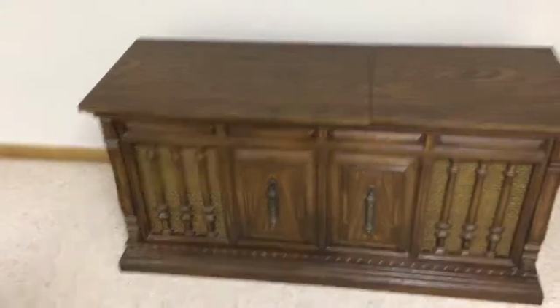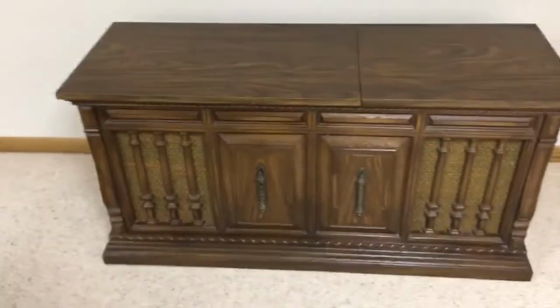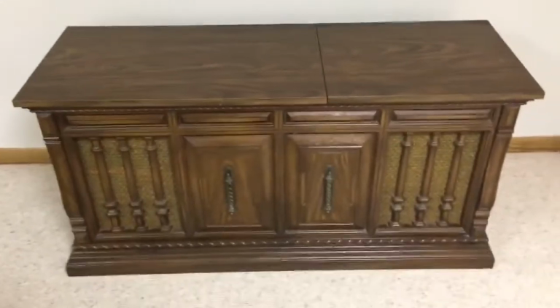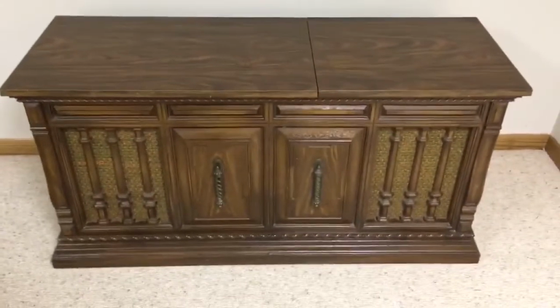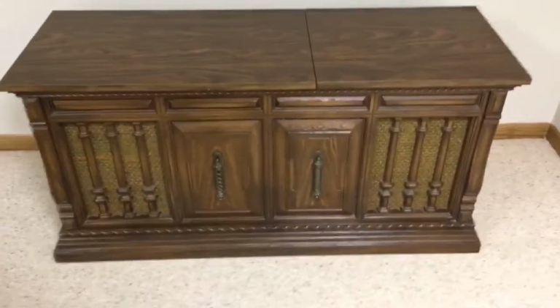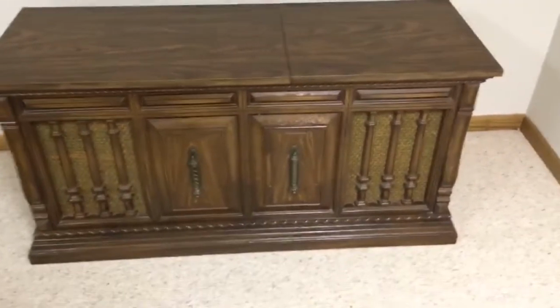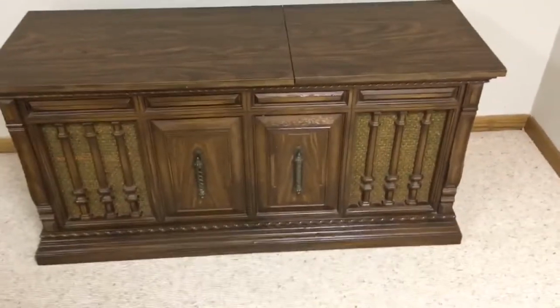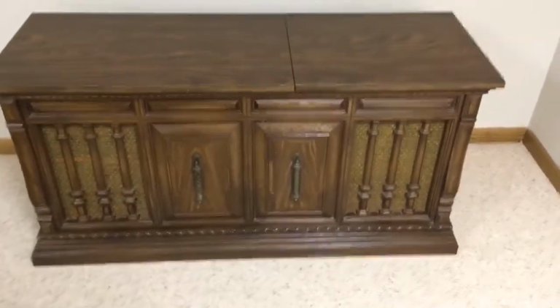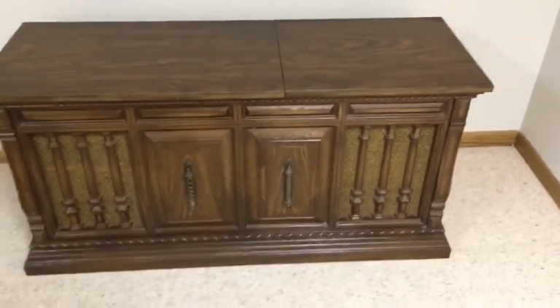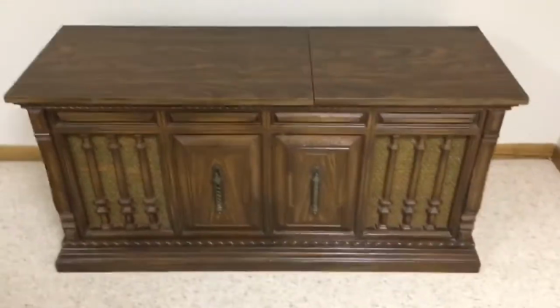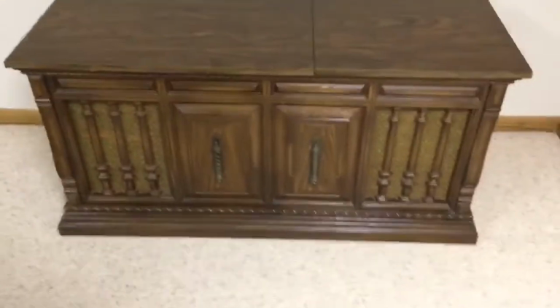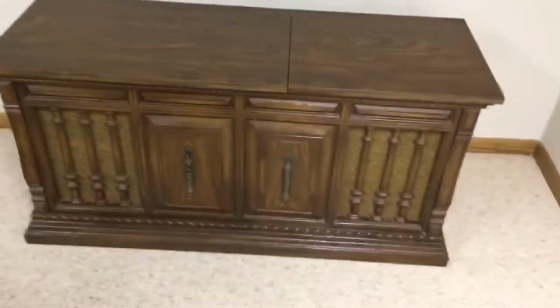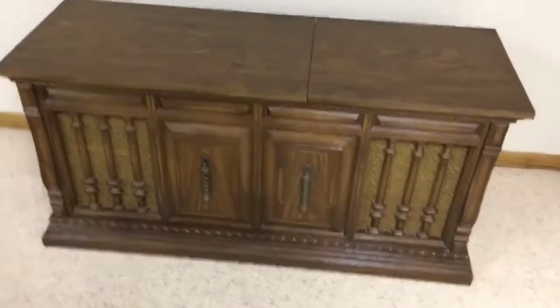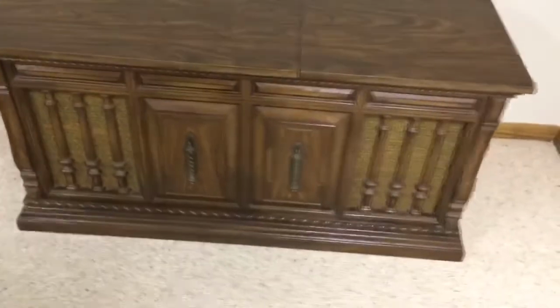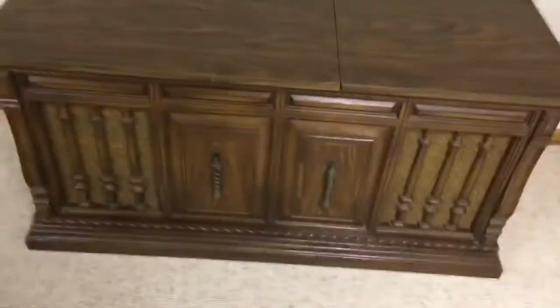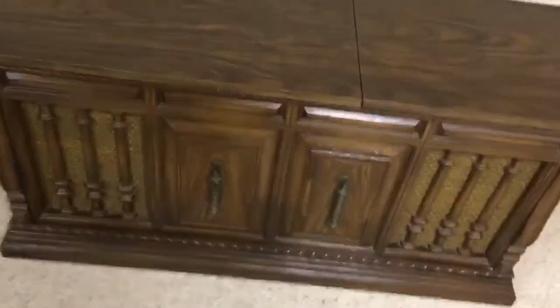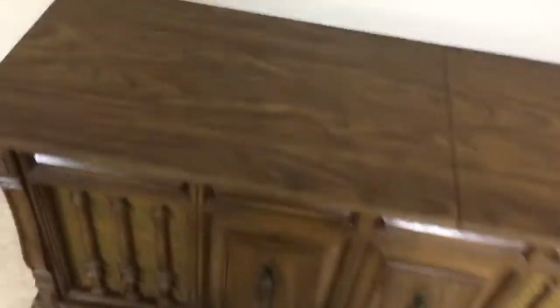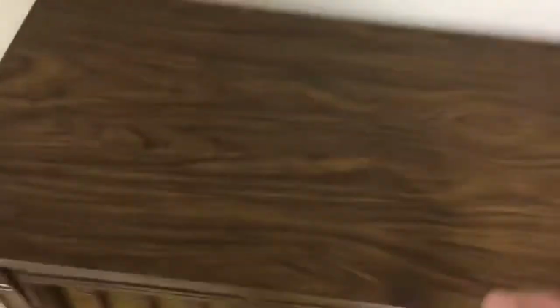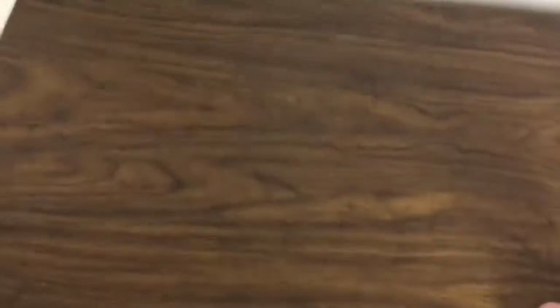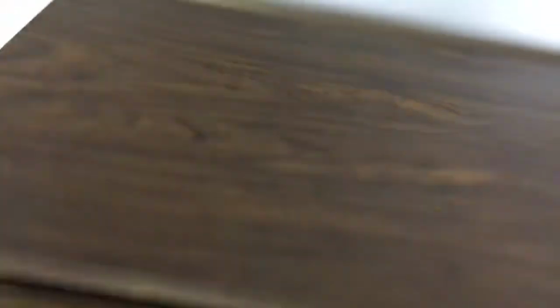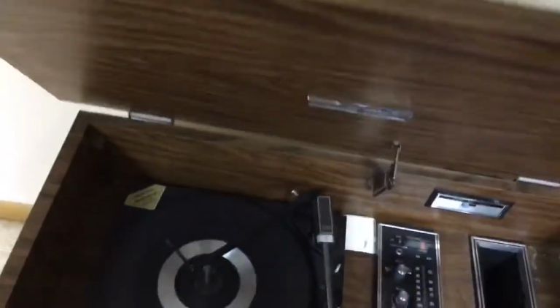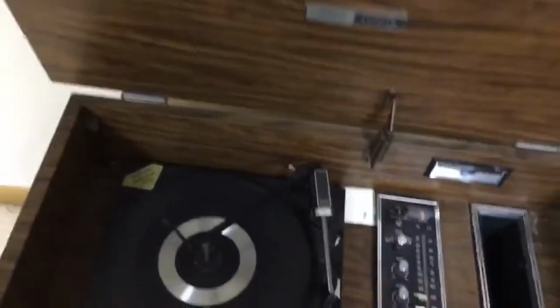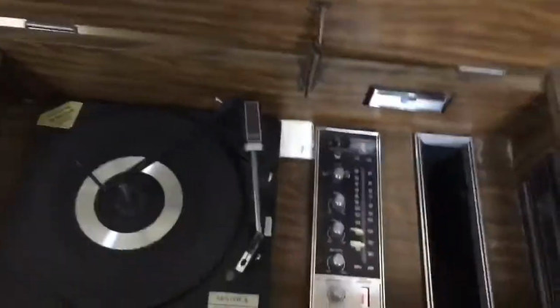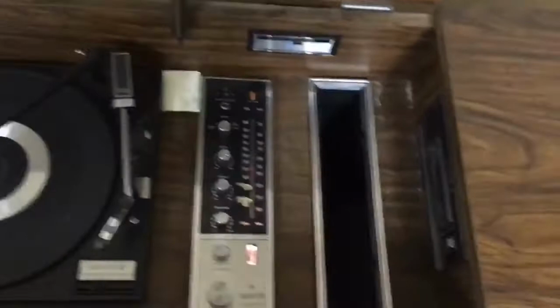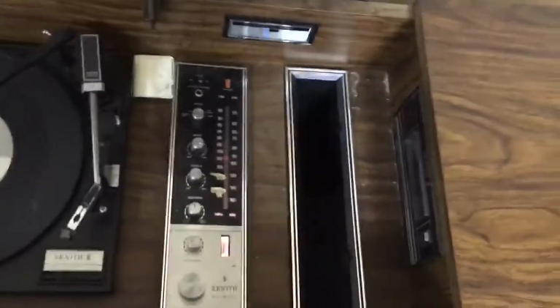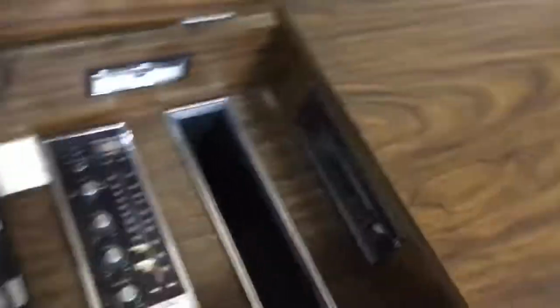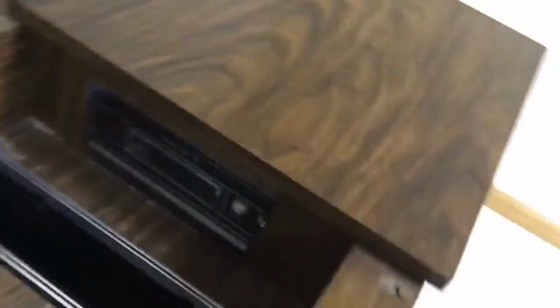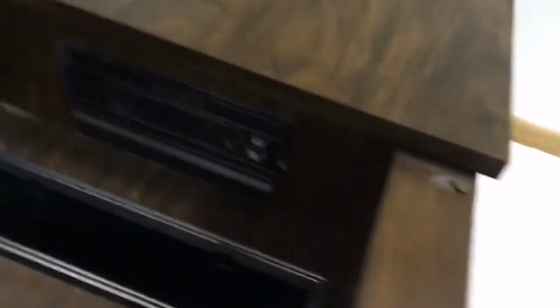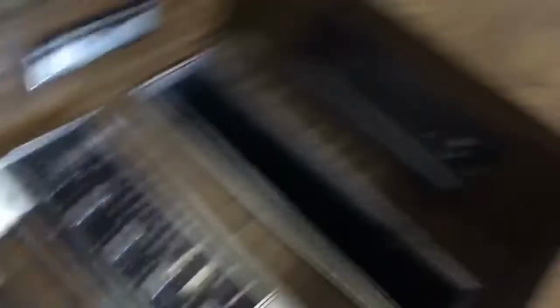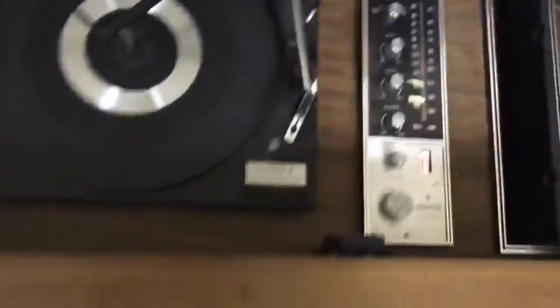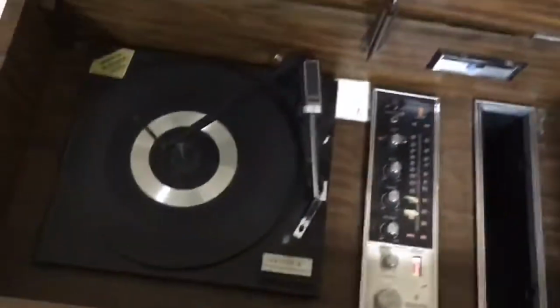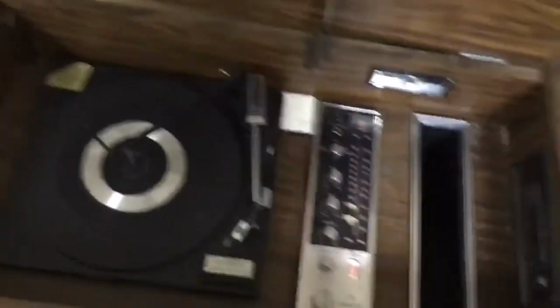Here we have a vintage Zenith console made in the 1970s, and it is a 3-in-1 with a built-in radio, 8-track player, and record player.